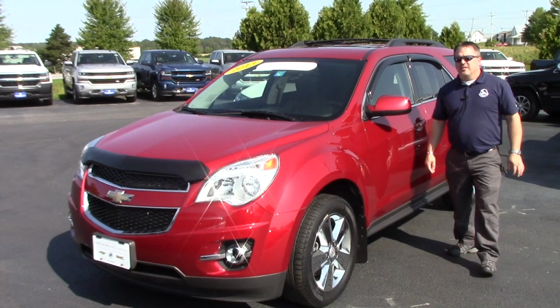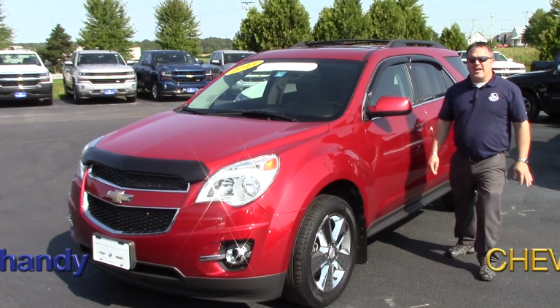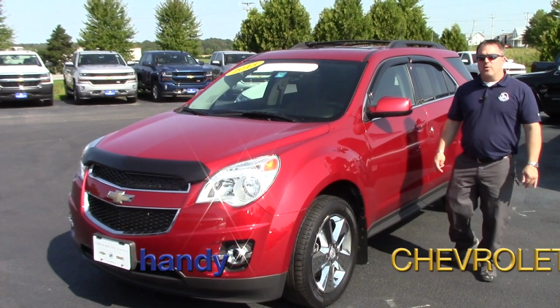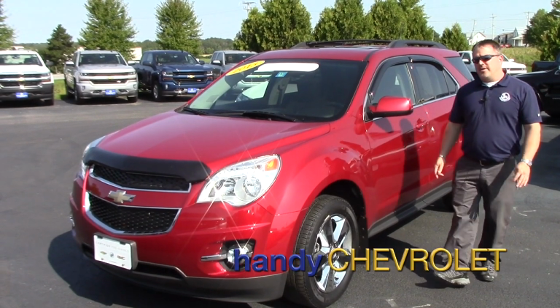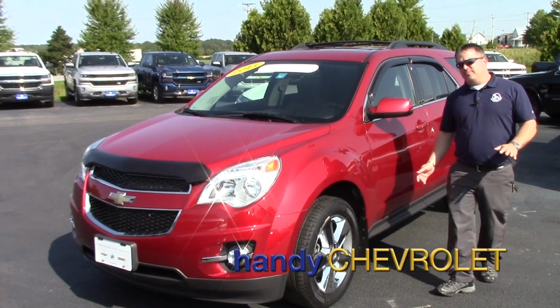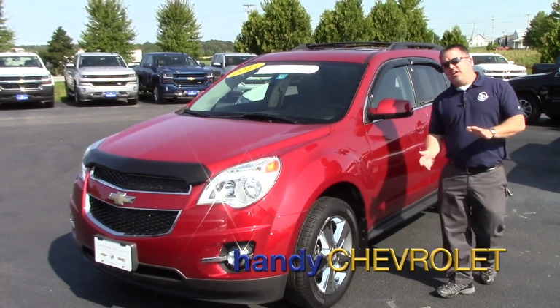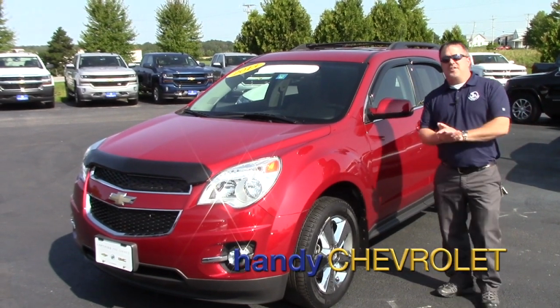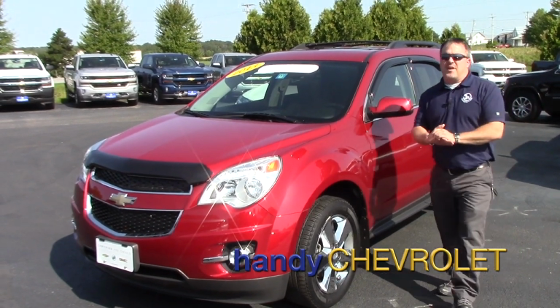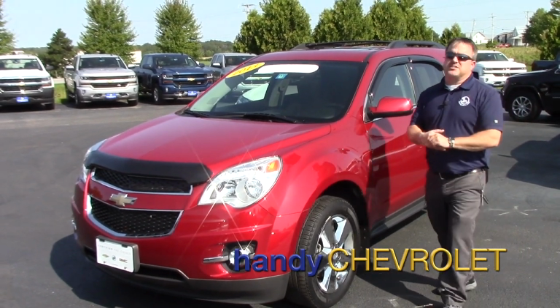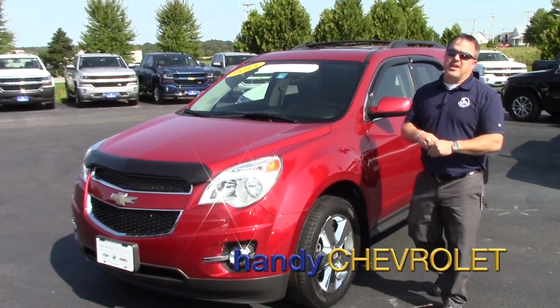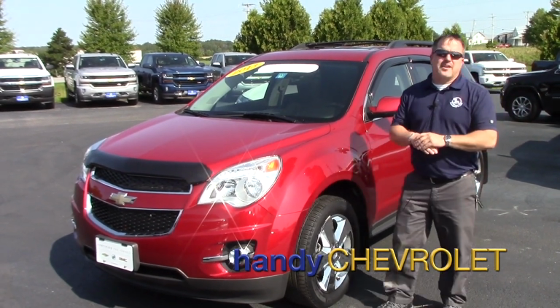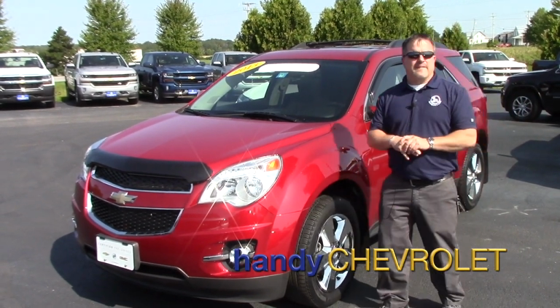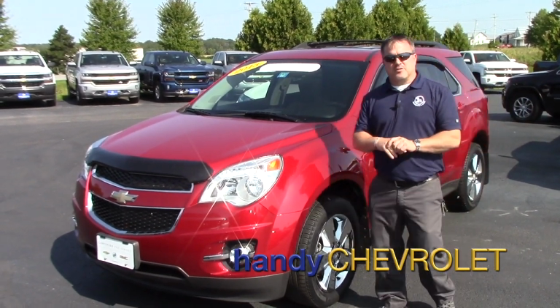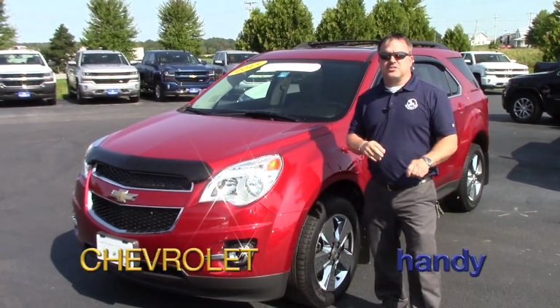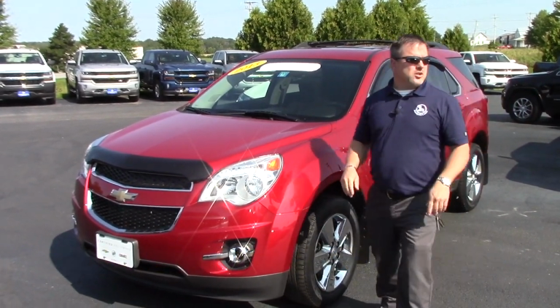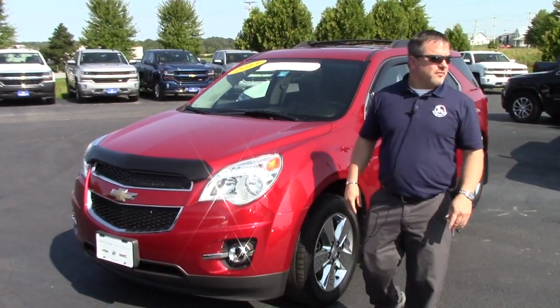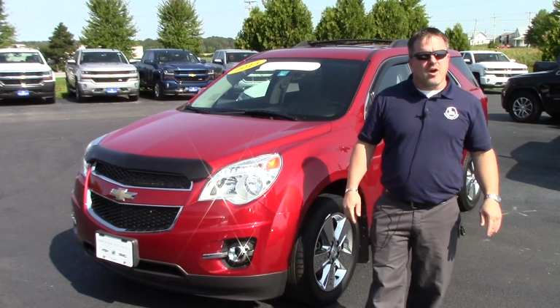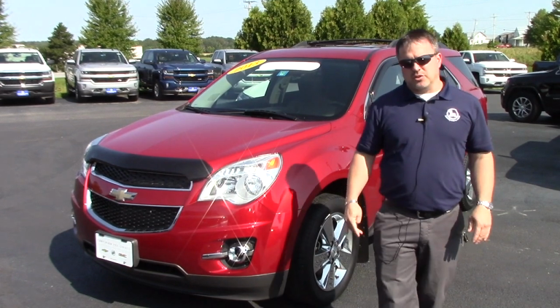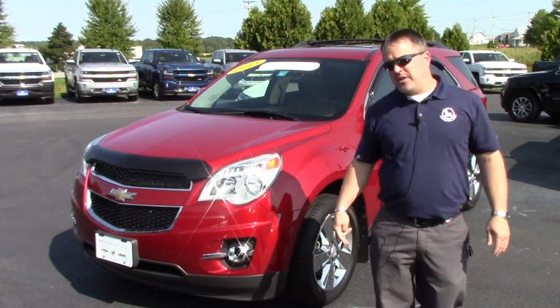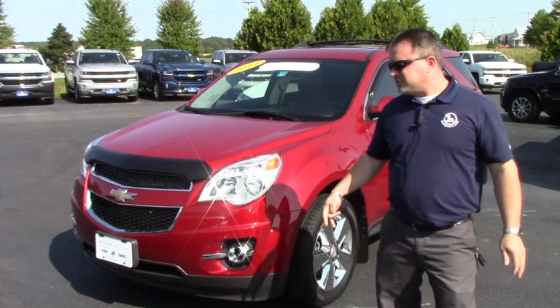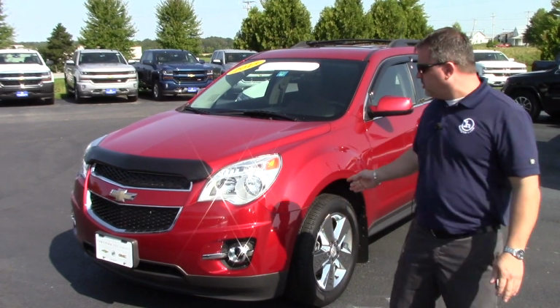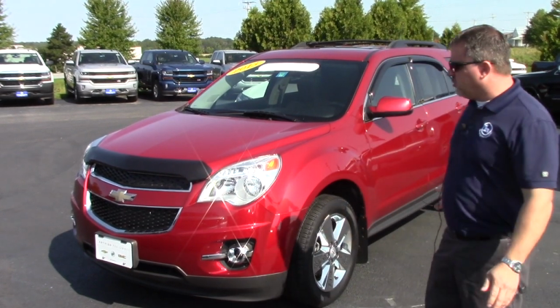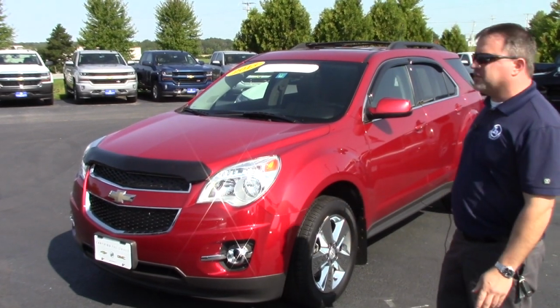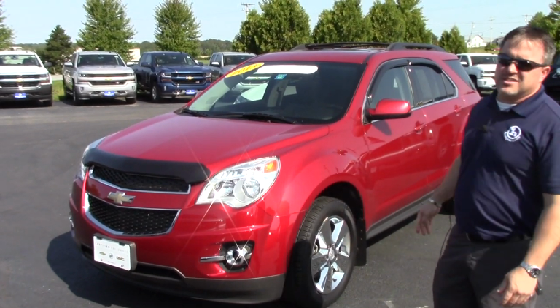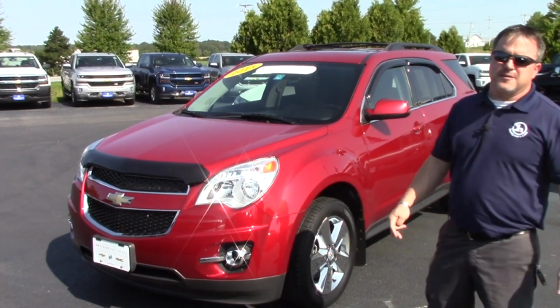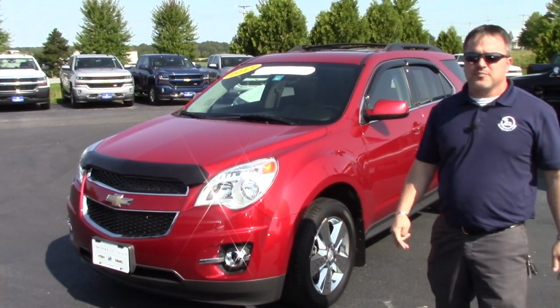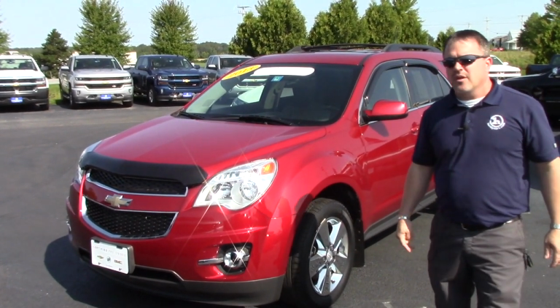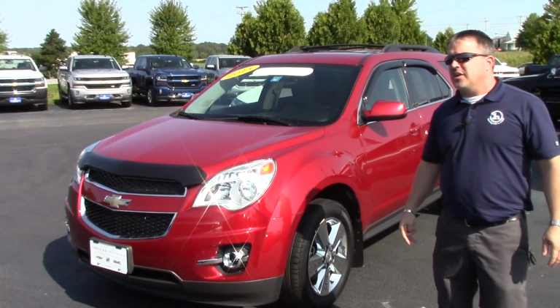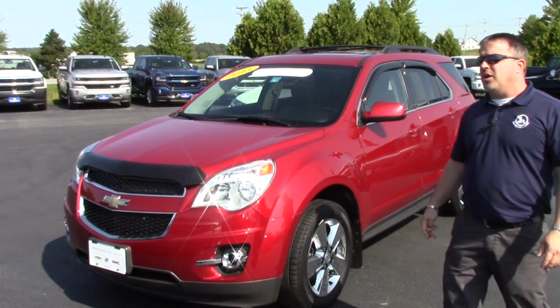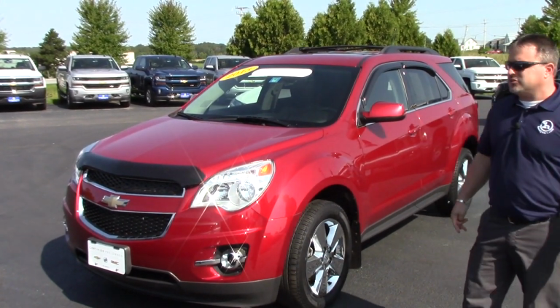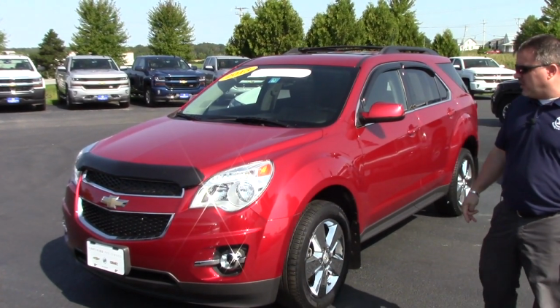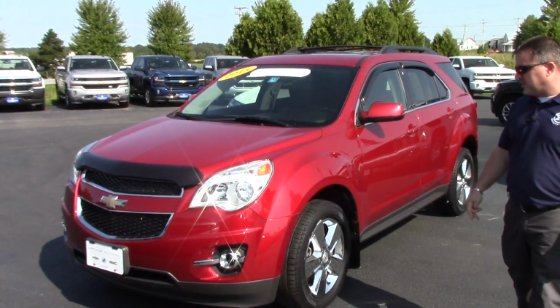Hey, good morning. This is John here from Handy Chevrolet. I just wanted to send you a quick video to show you a bit of this 2013 Equinox 2LT.